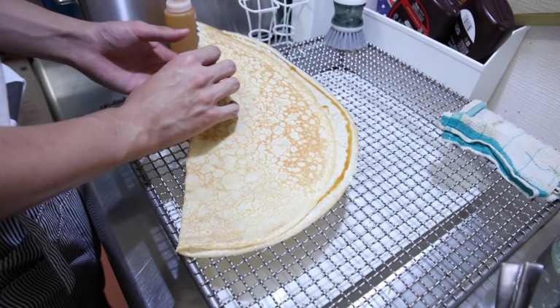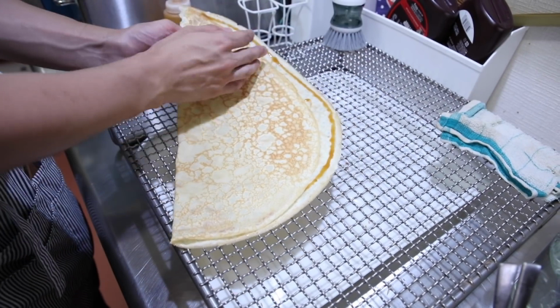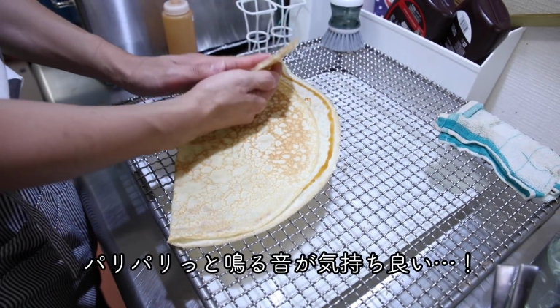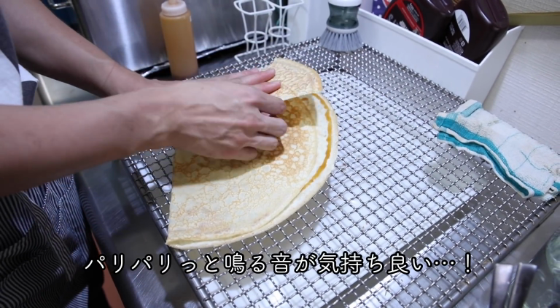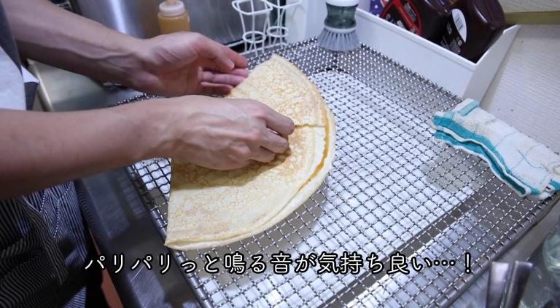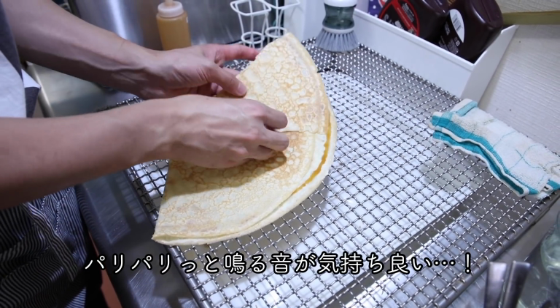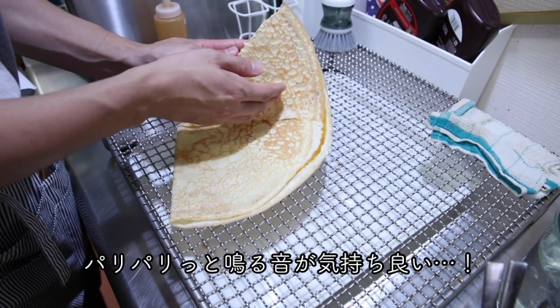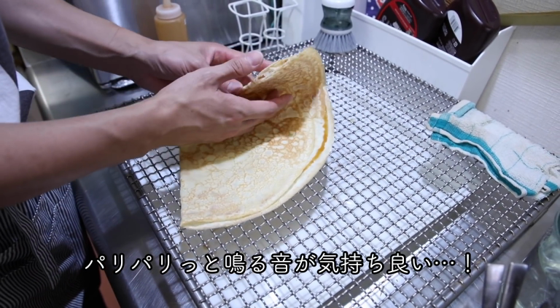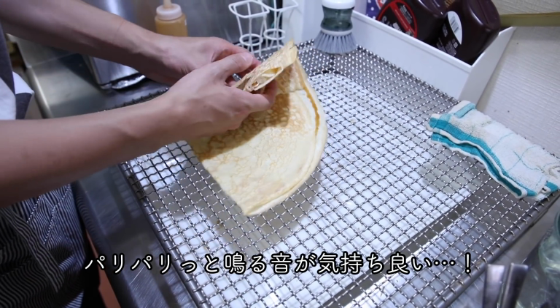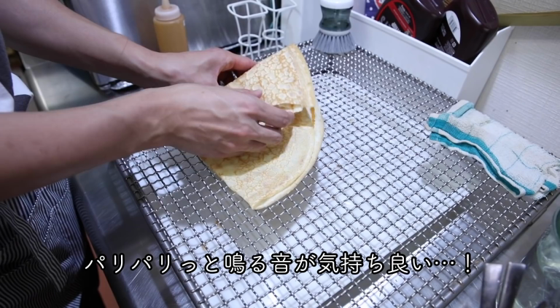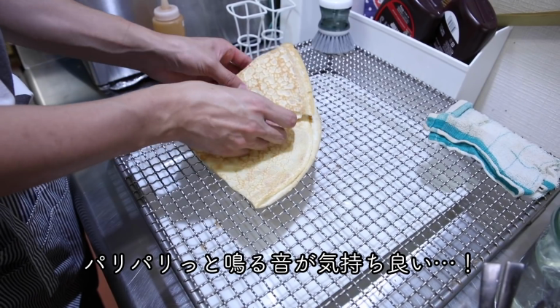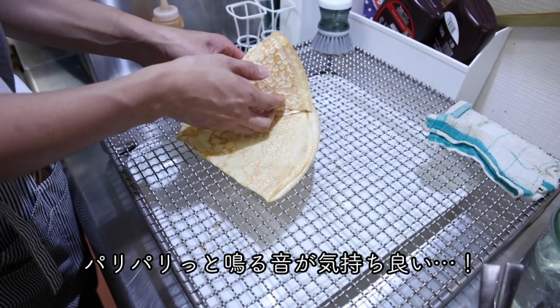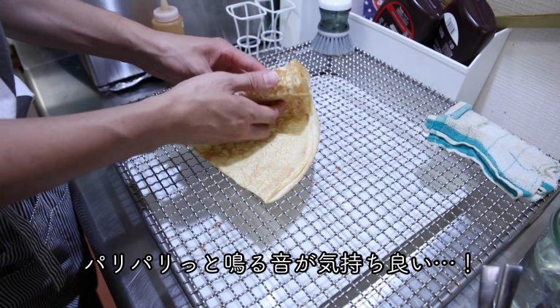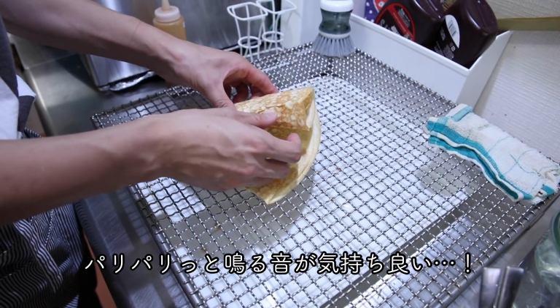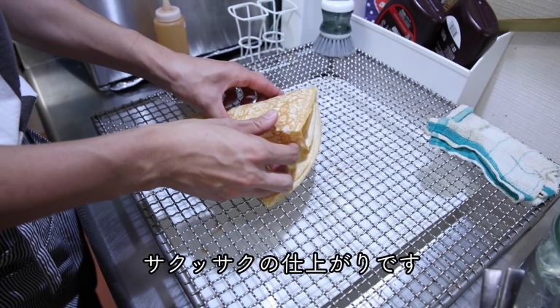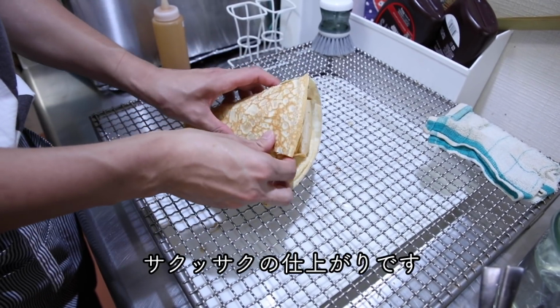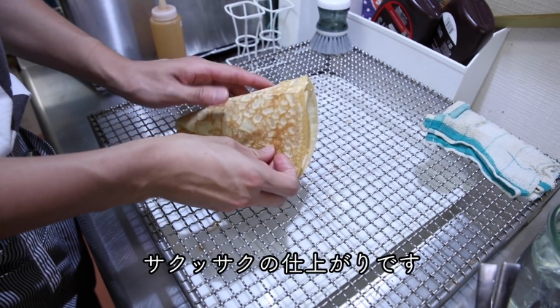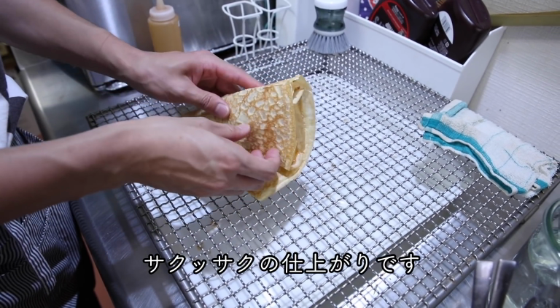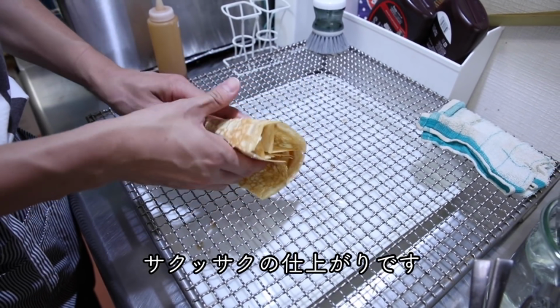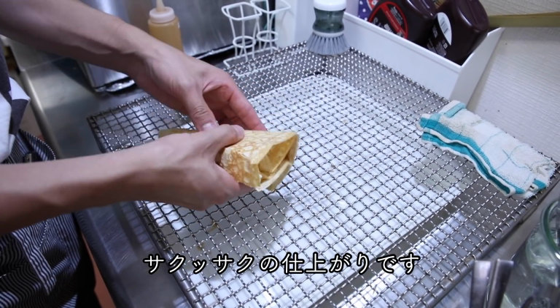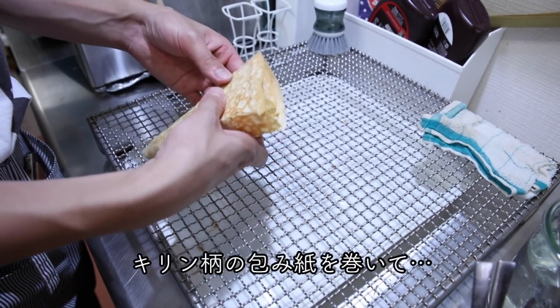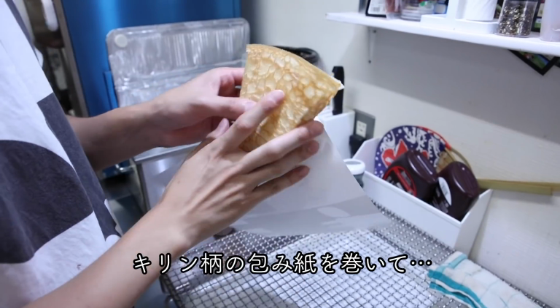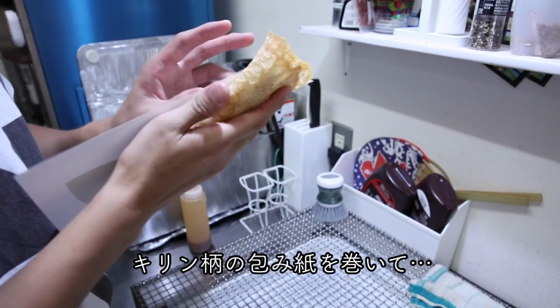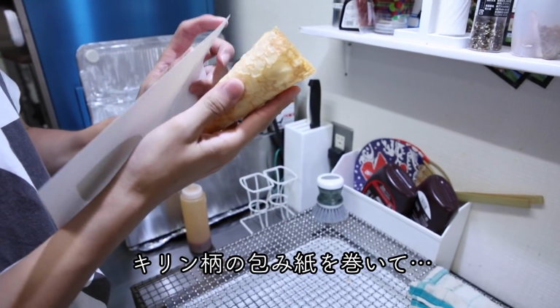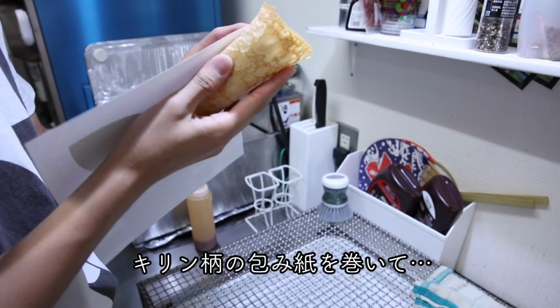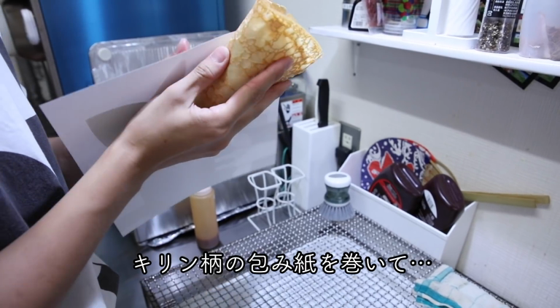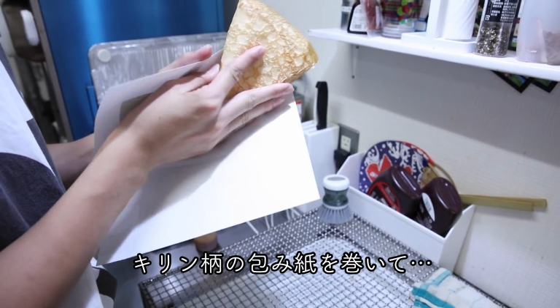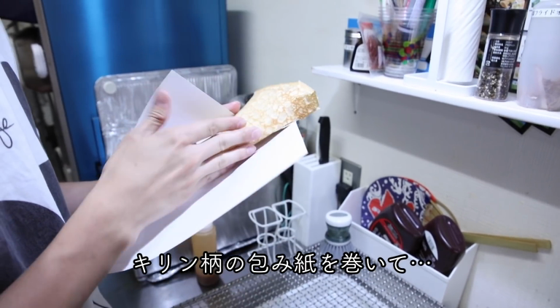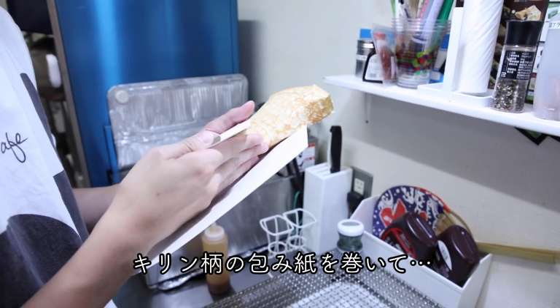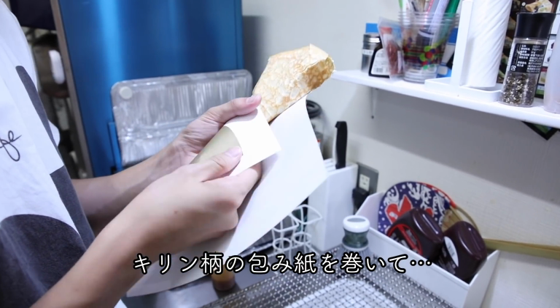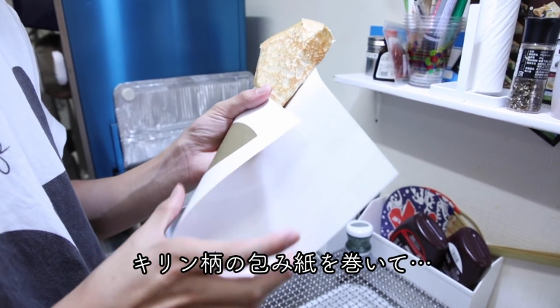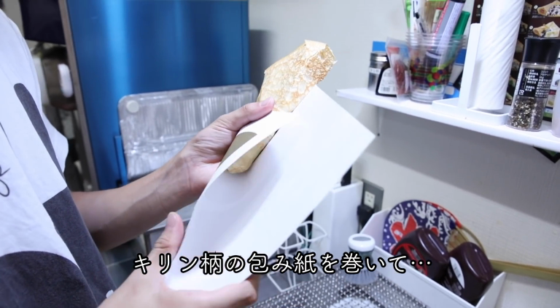So now I have to make the egg. I'm going to make an egg. This is the egg.